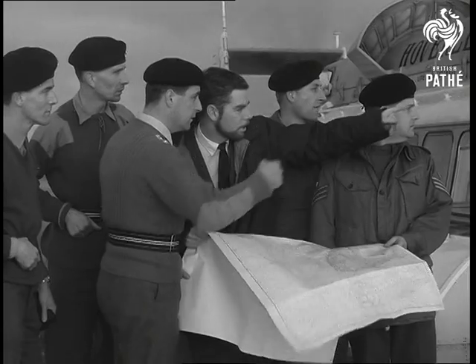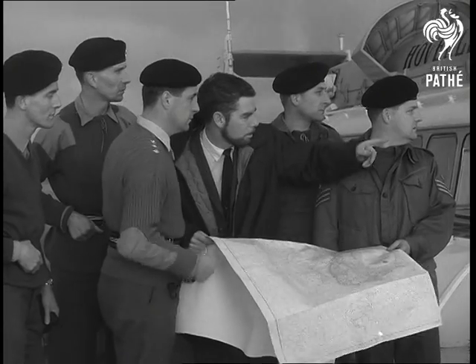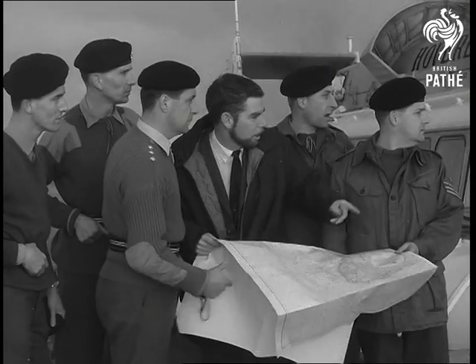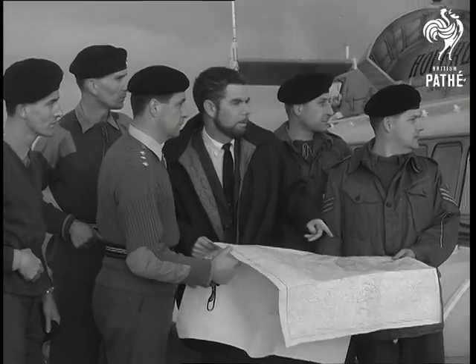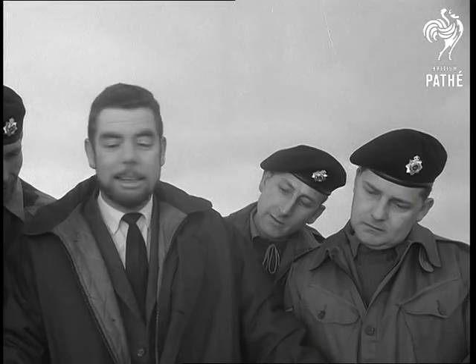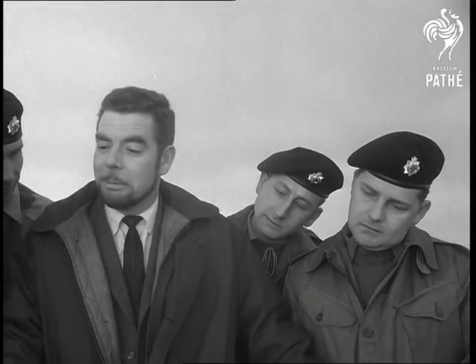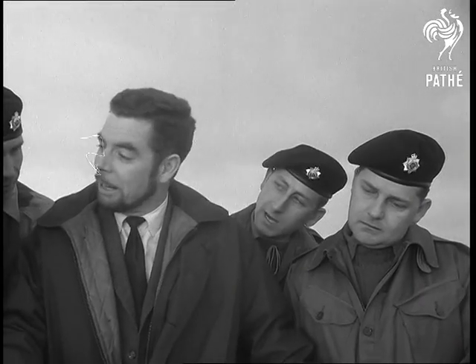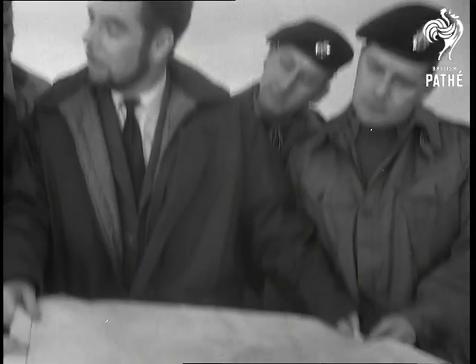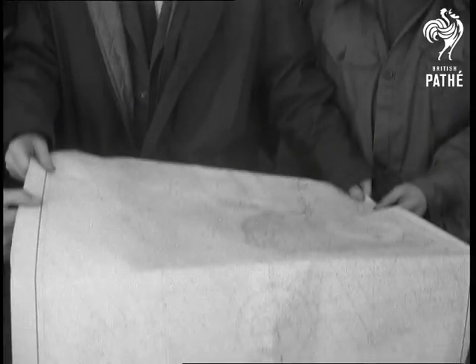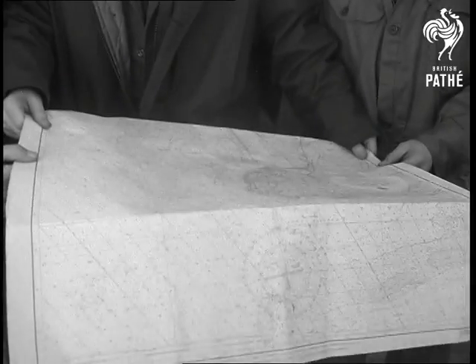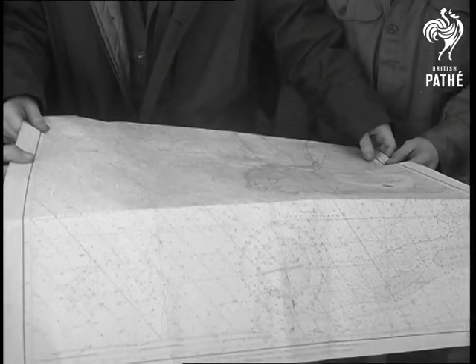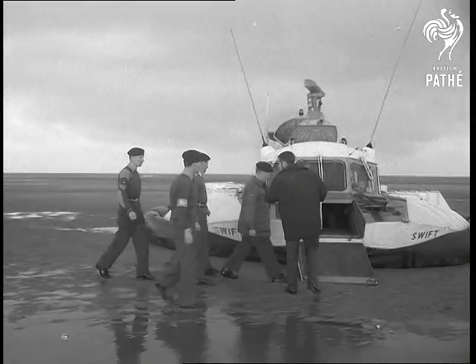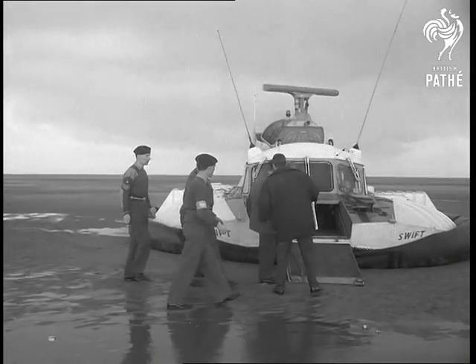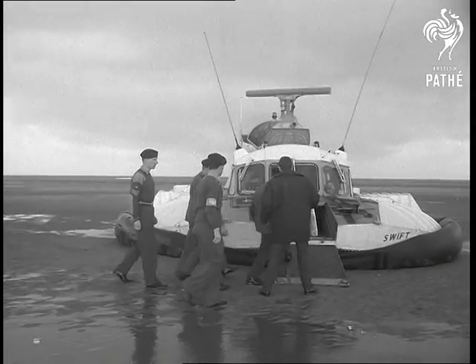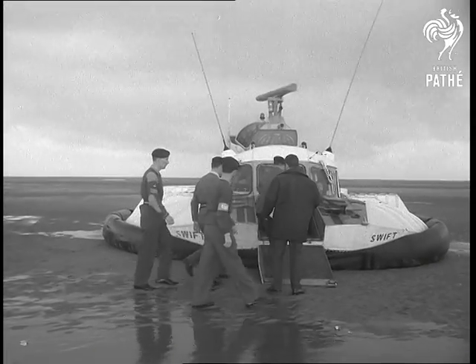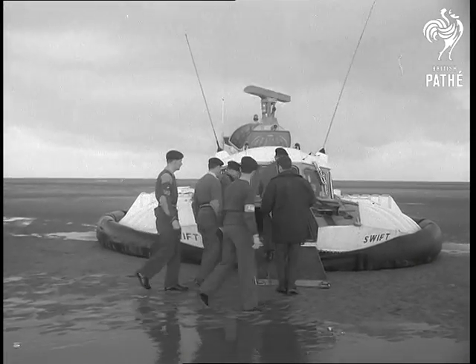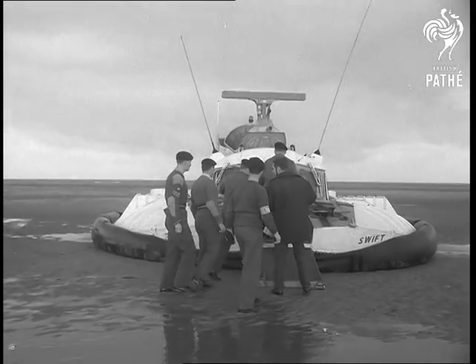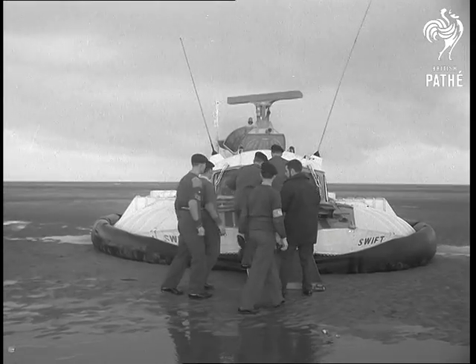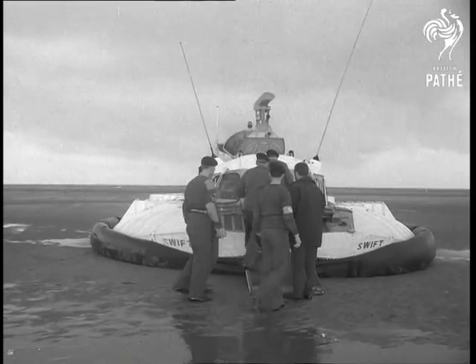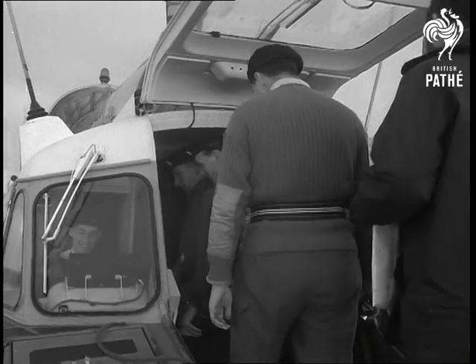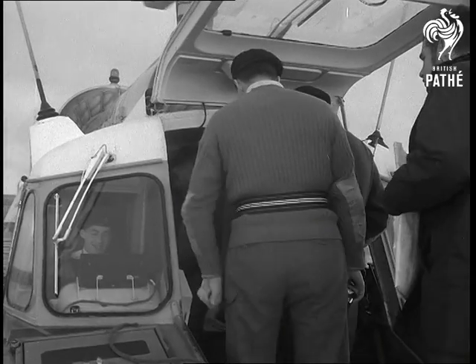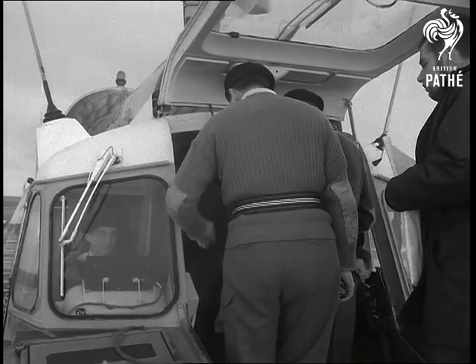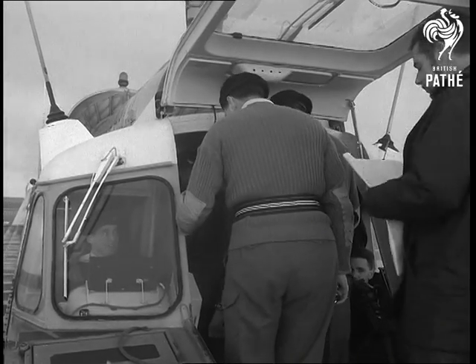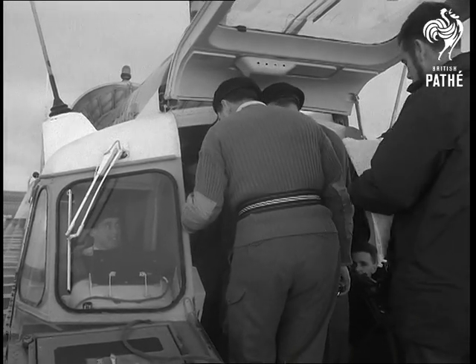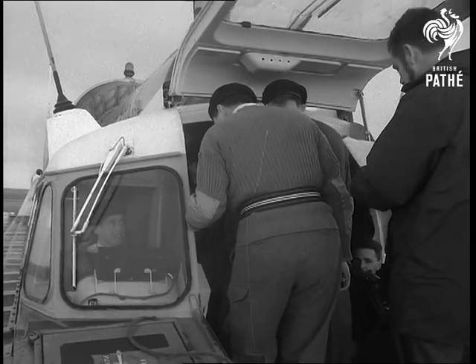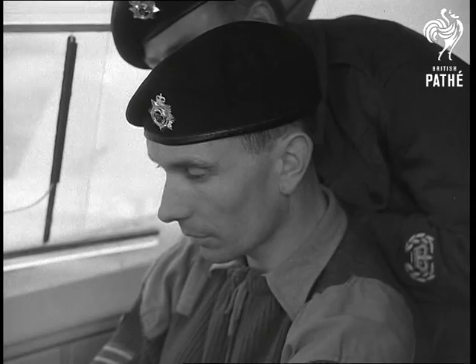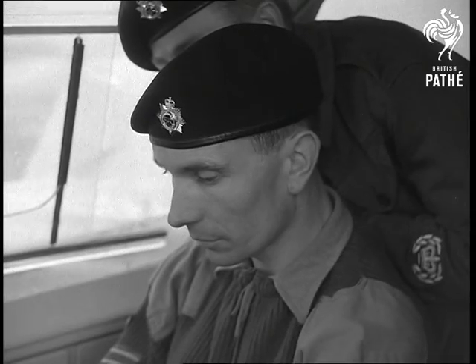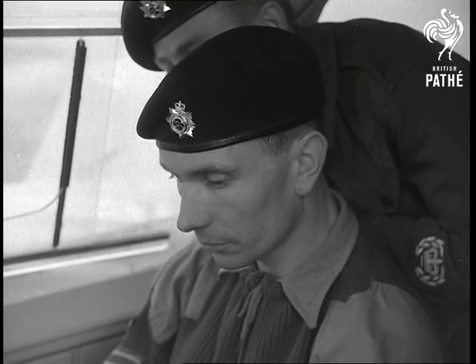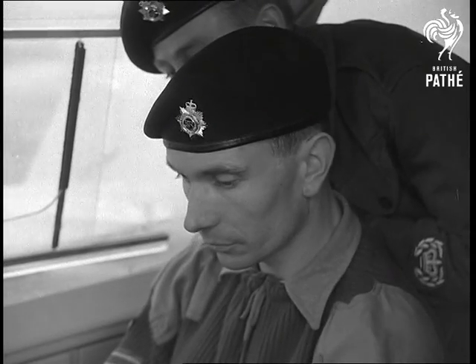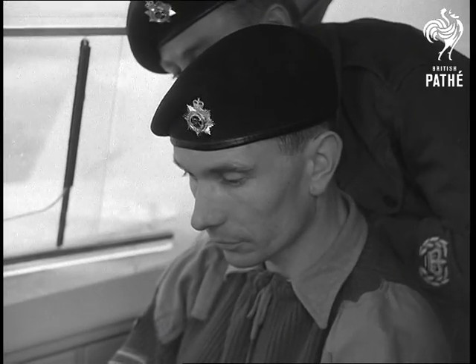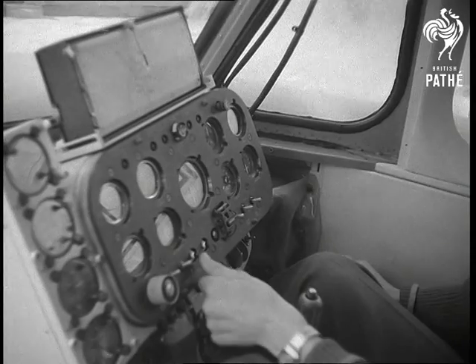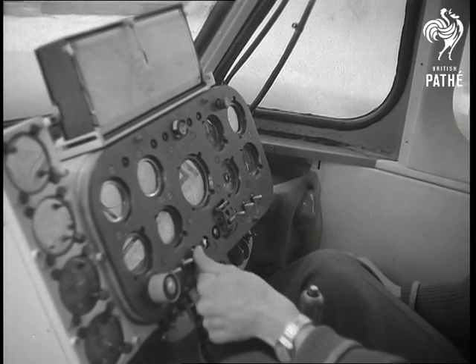The instructor now indicated the return course. A soldier helped at the controls on the way back.